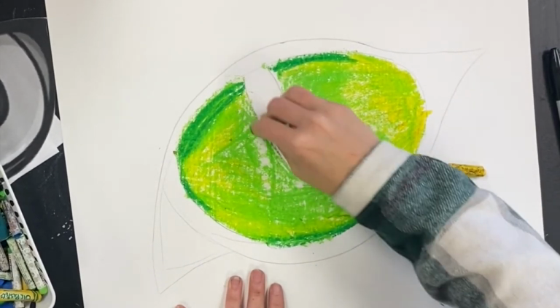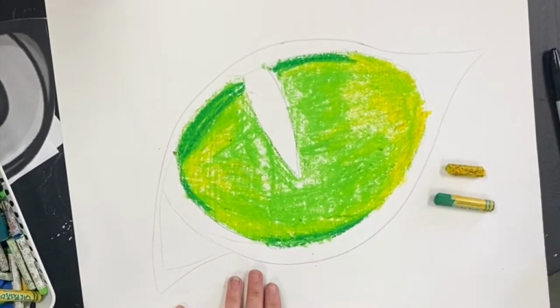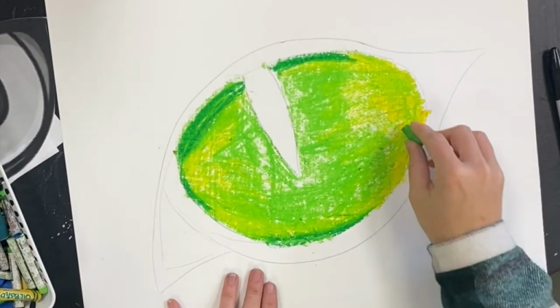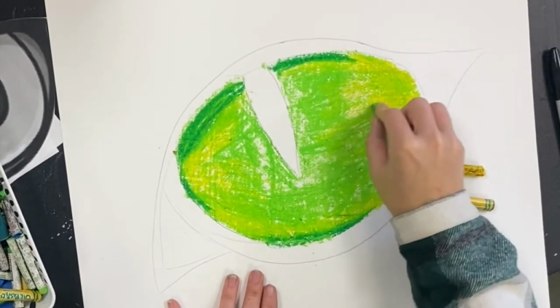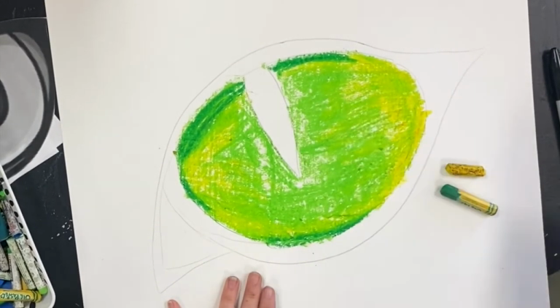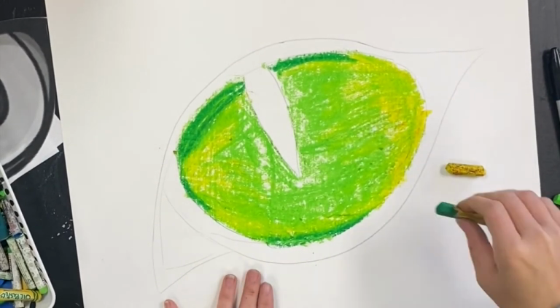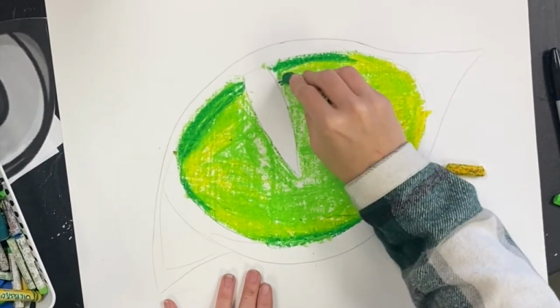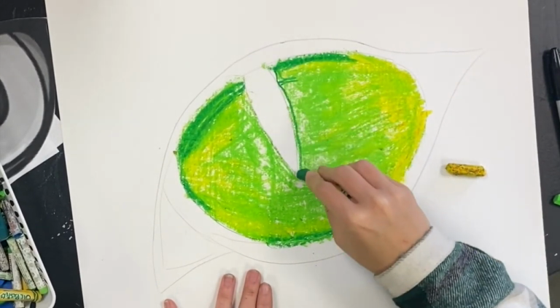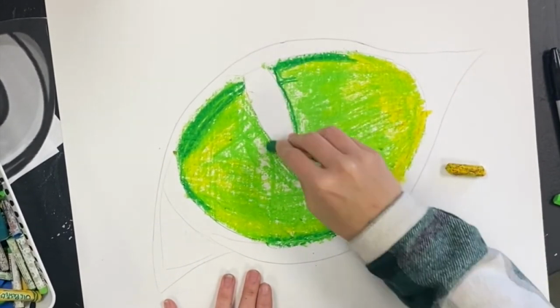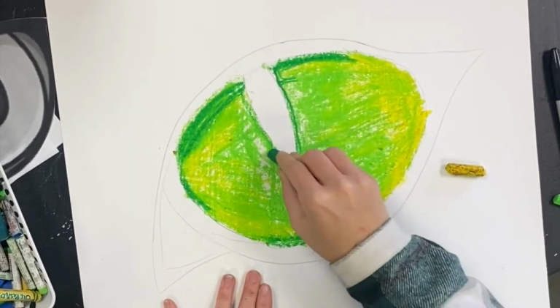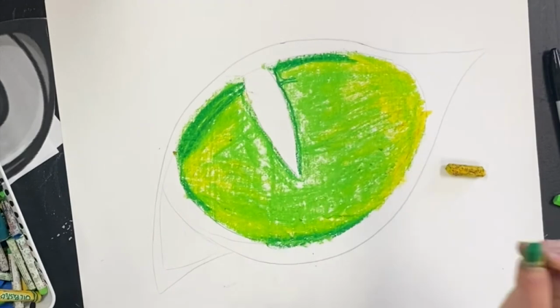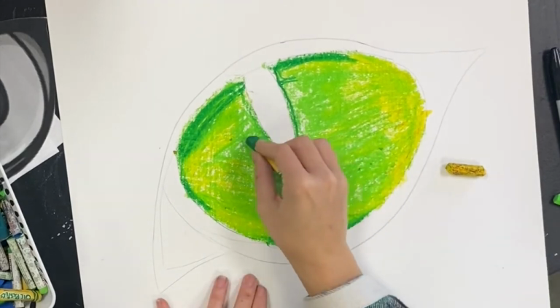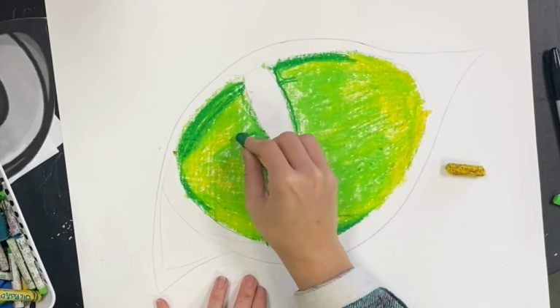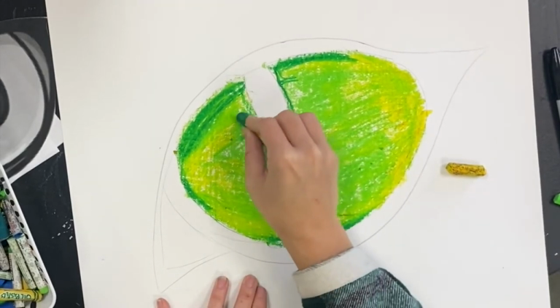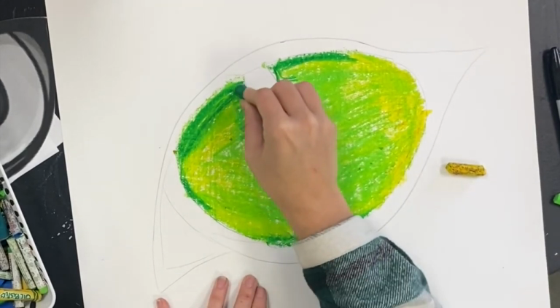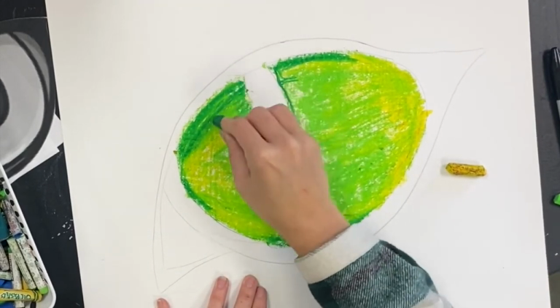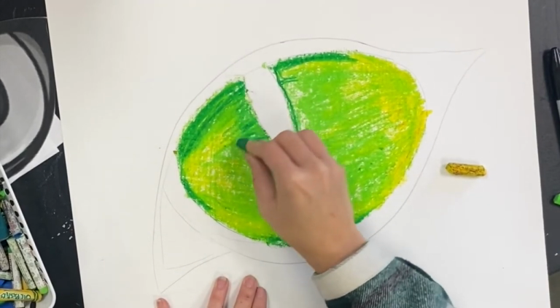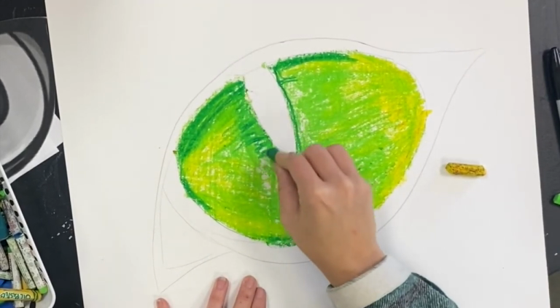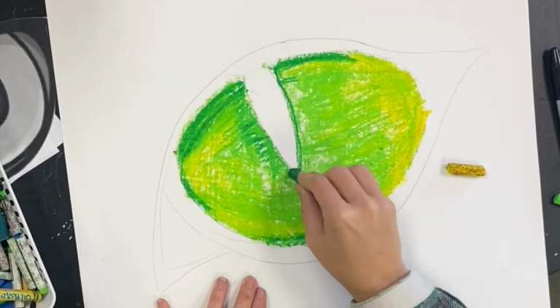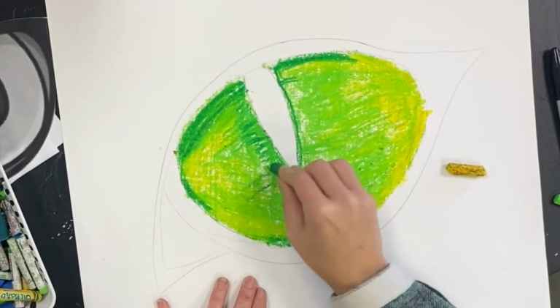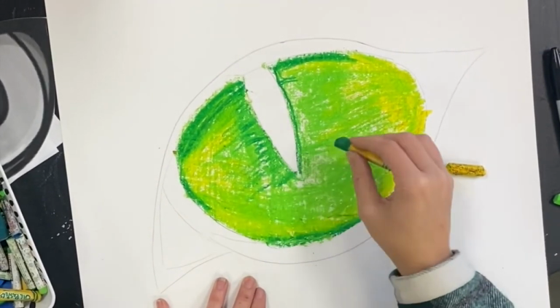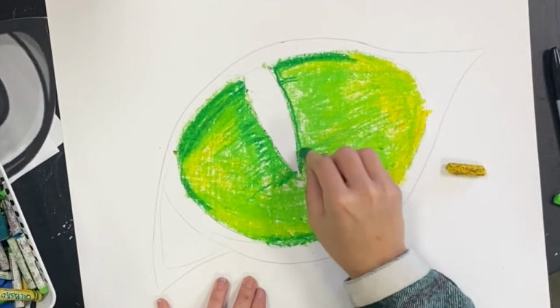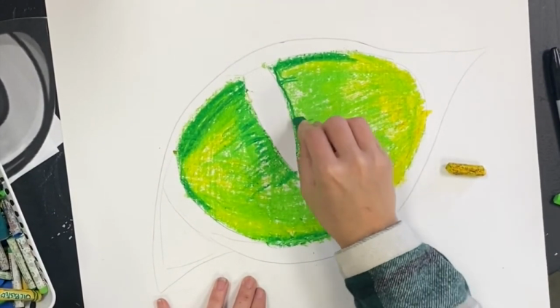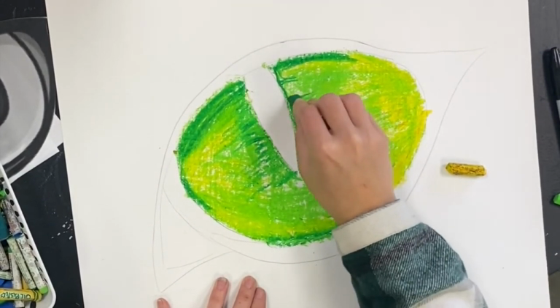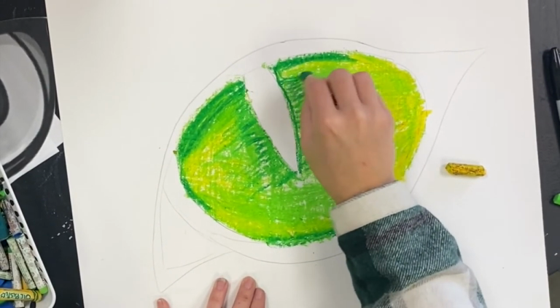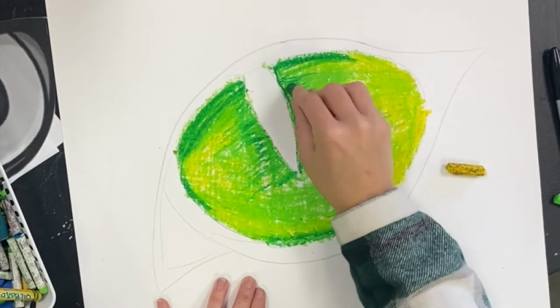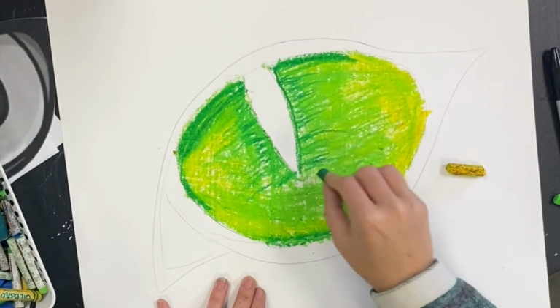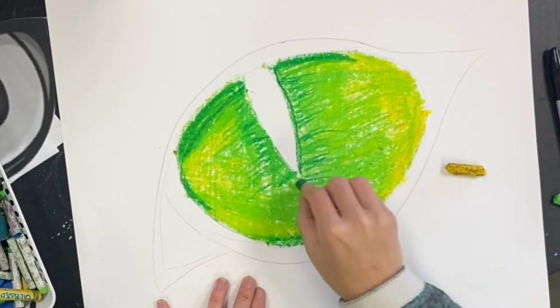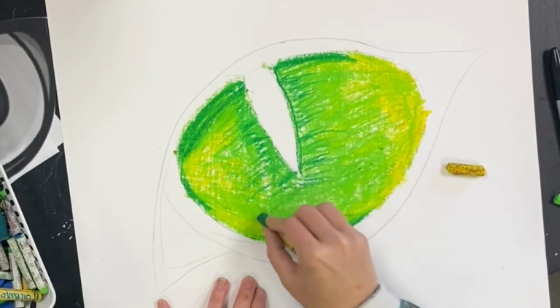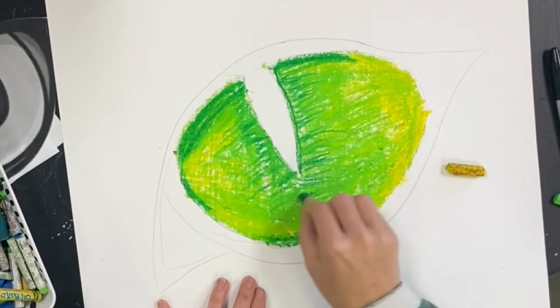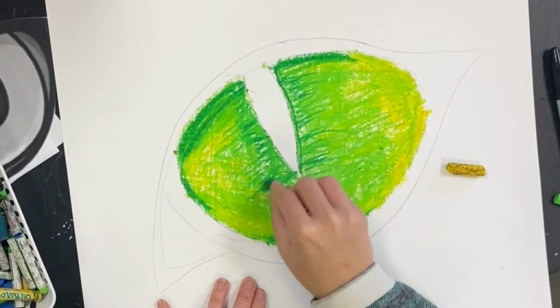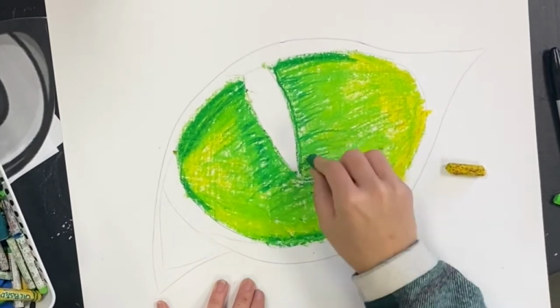The next thing you see me doing is taking a dark blue and making some shadows in the corners and underneath the eyeball. This way it starts to look more 3D.